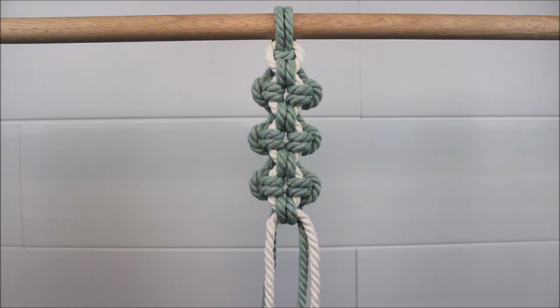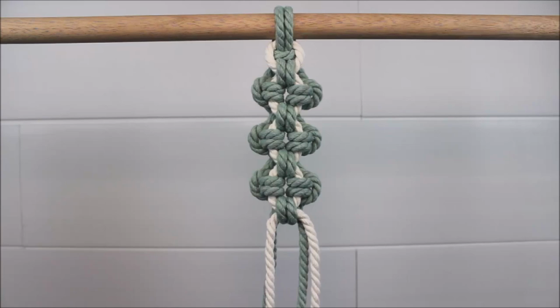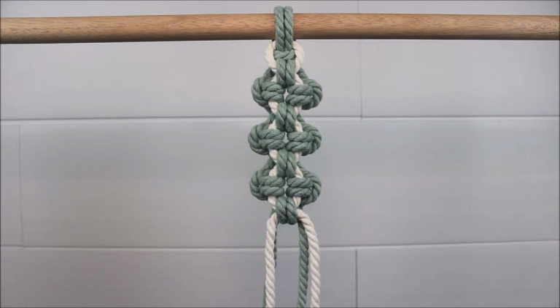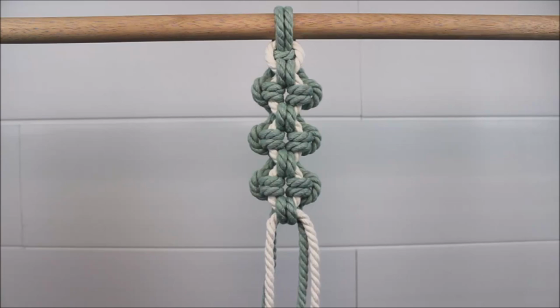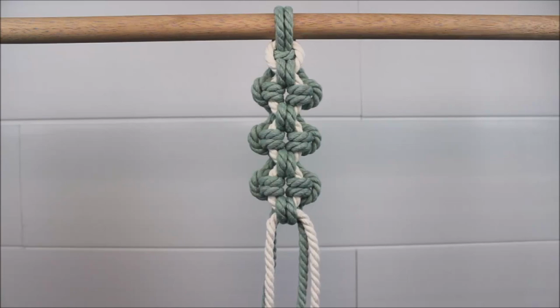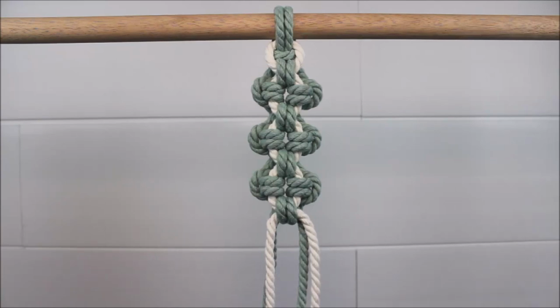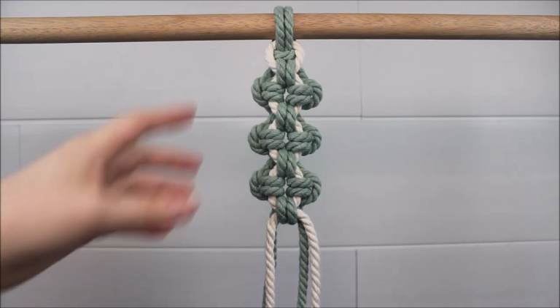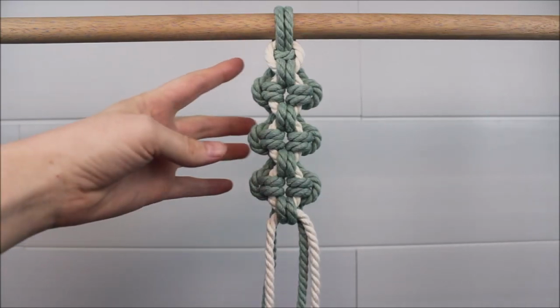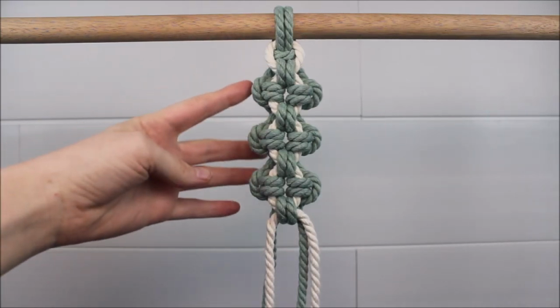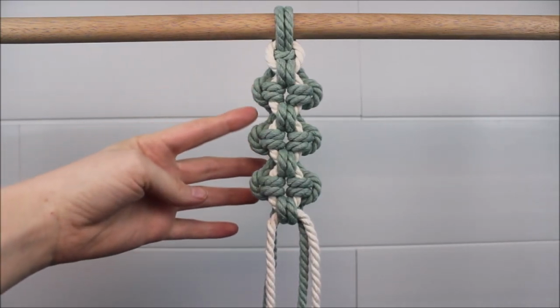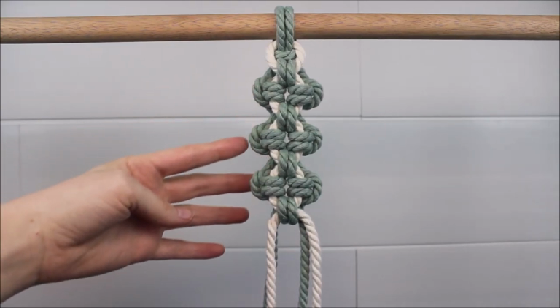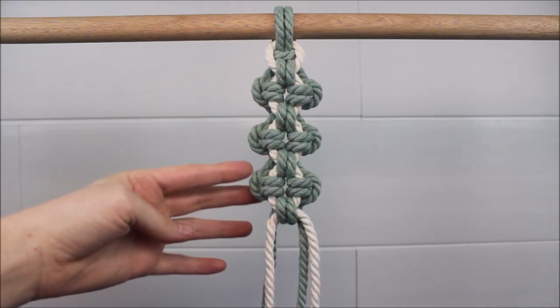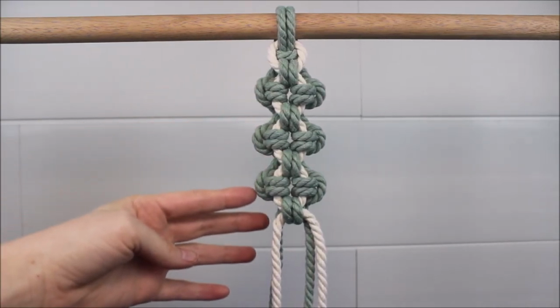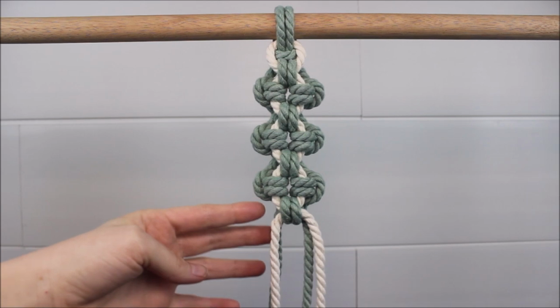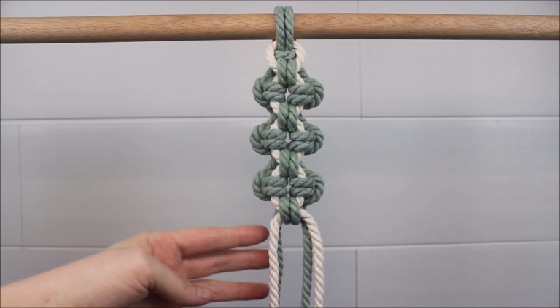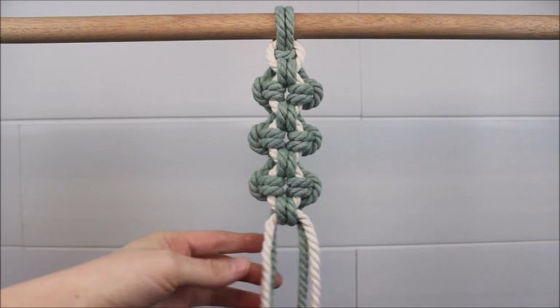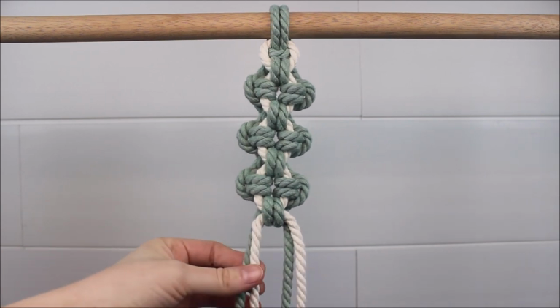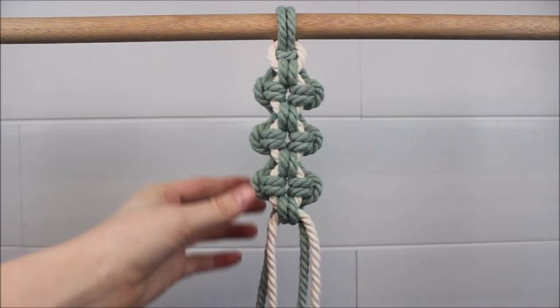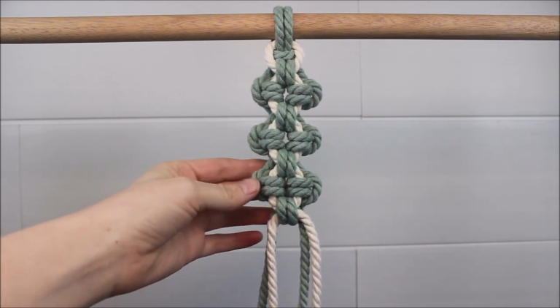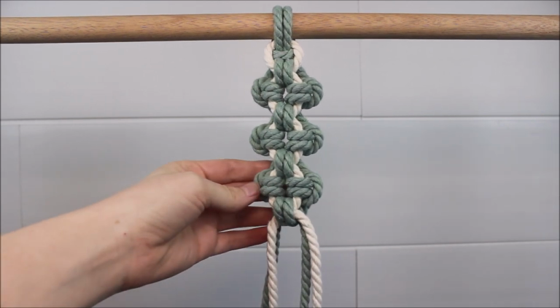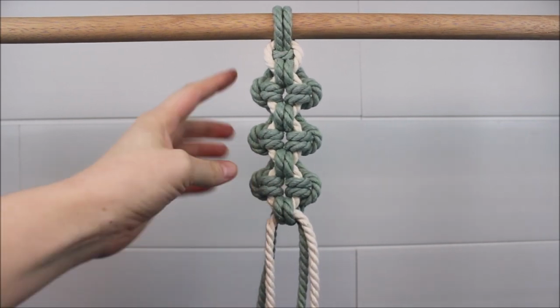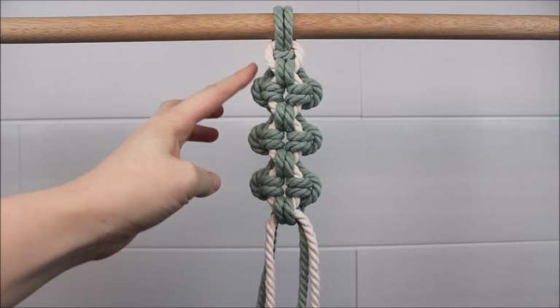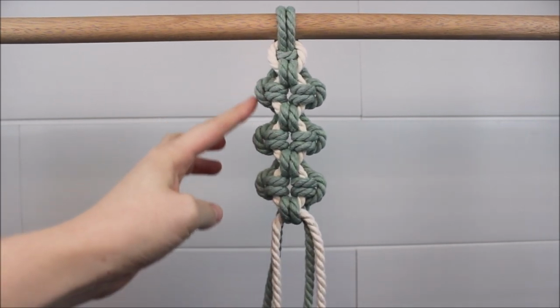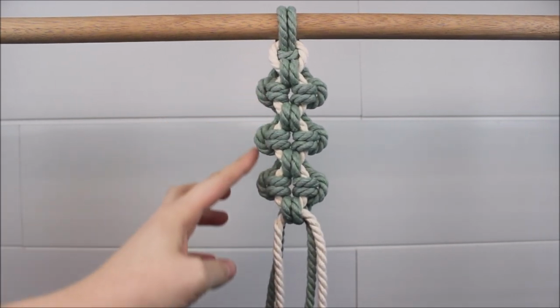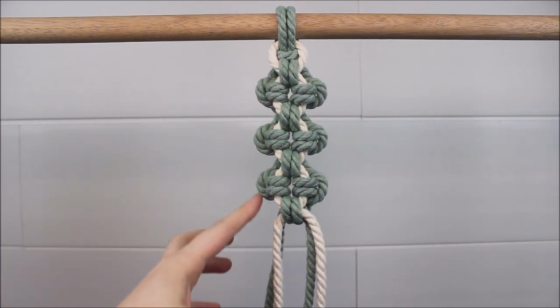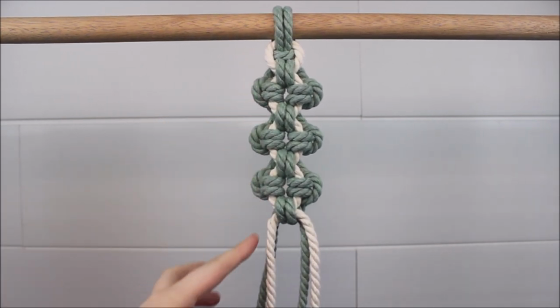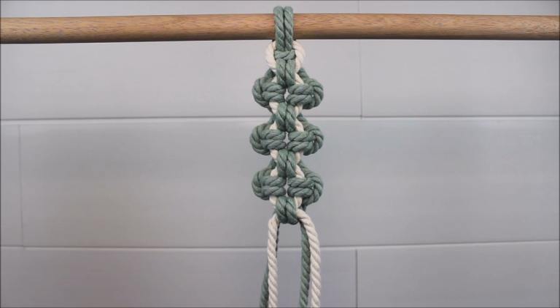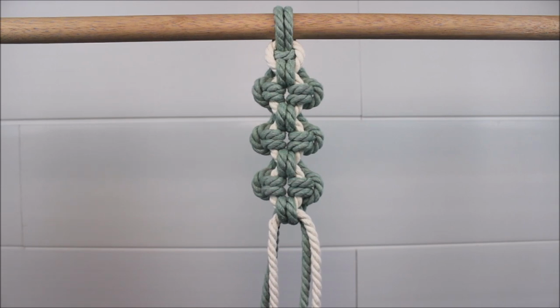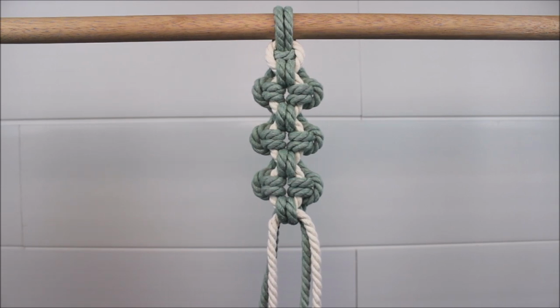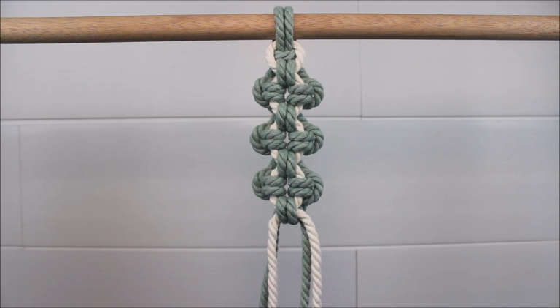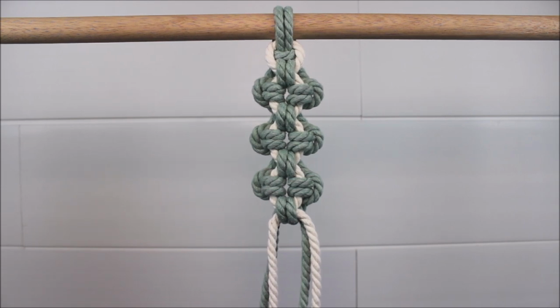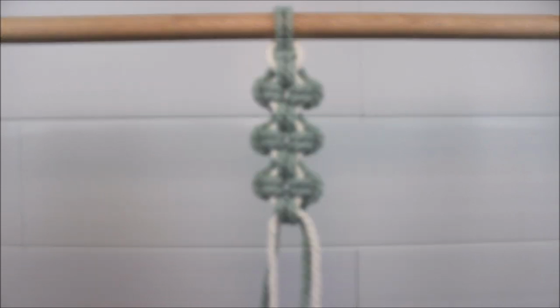Hi everyone! Today I'll be showing you how you can create the Aztec Sun Bar, a beautiful macrame knot that you can use in all kinds of different projects. Let's get started.